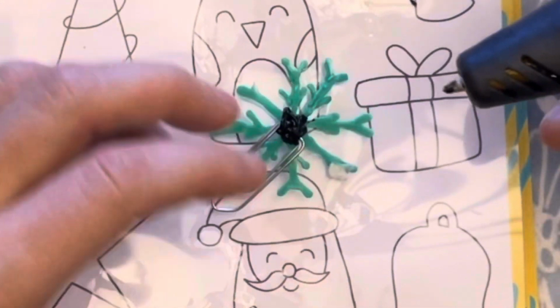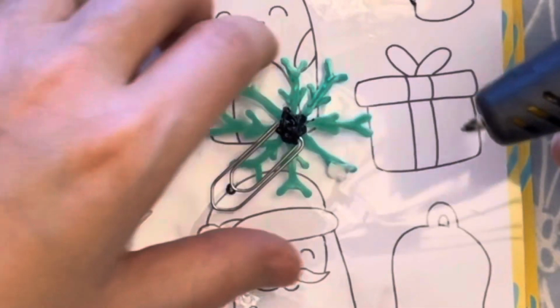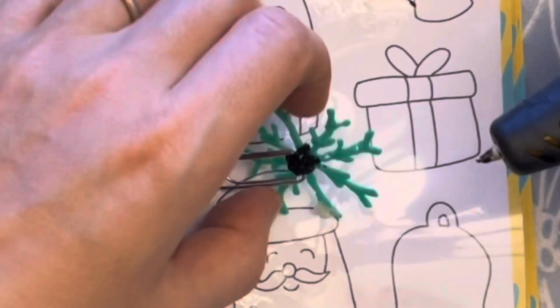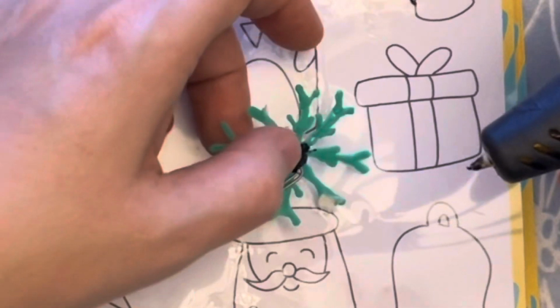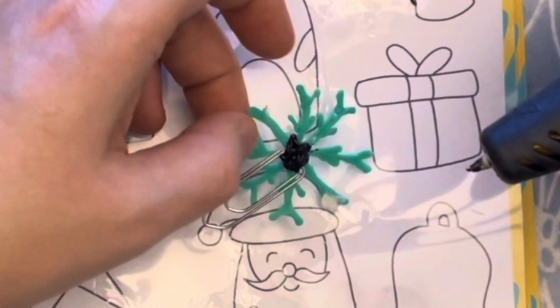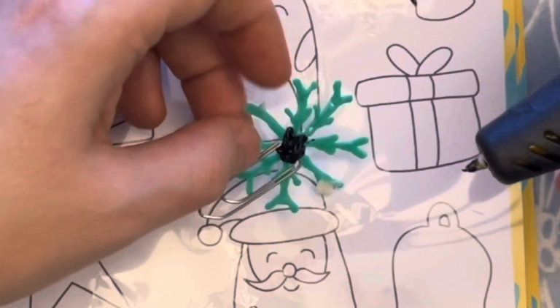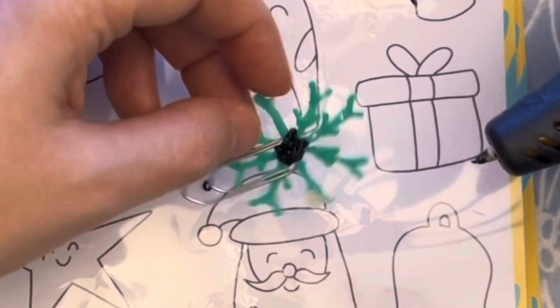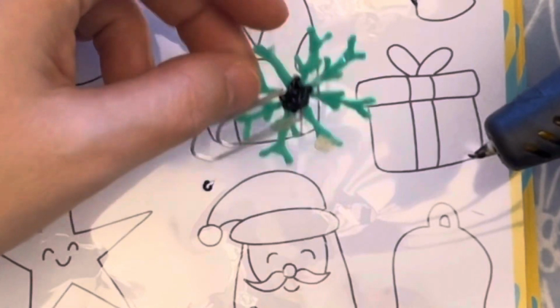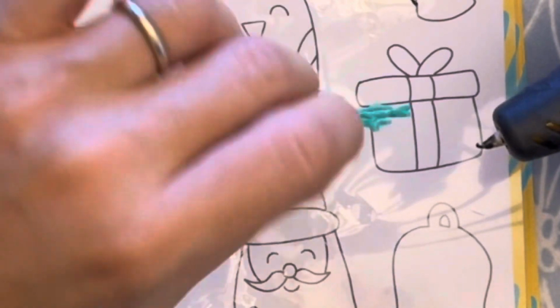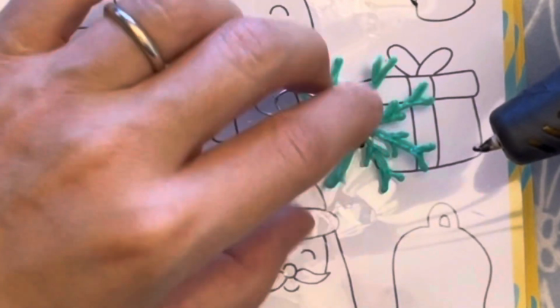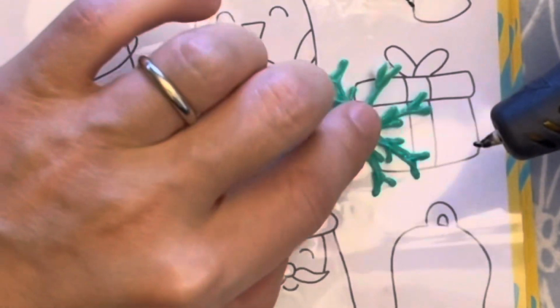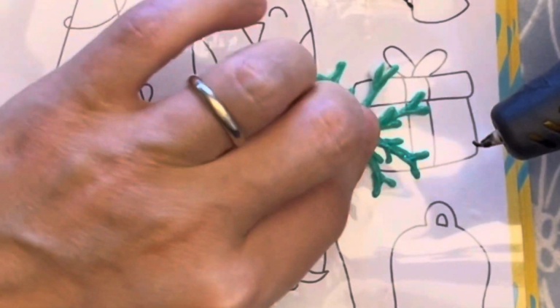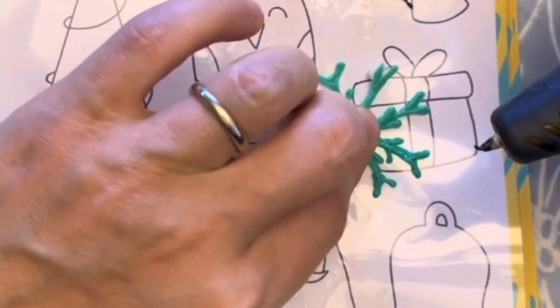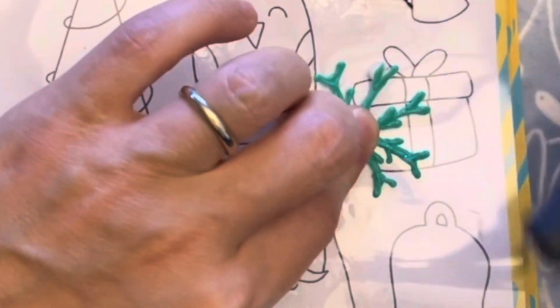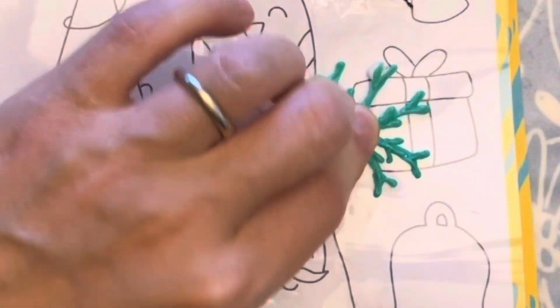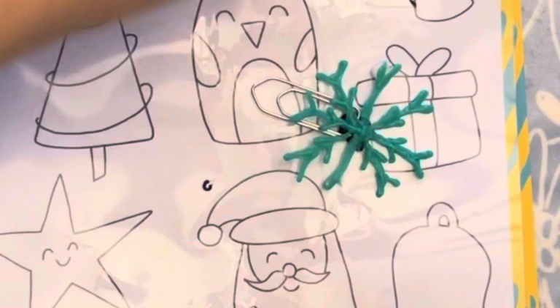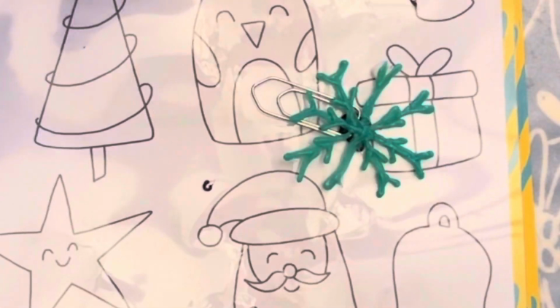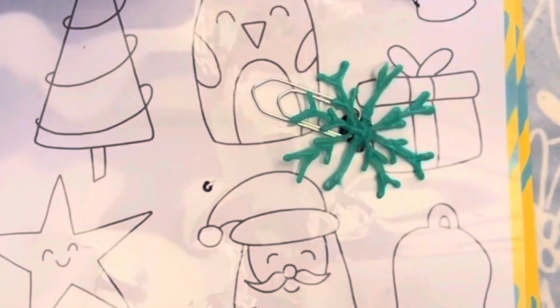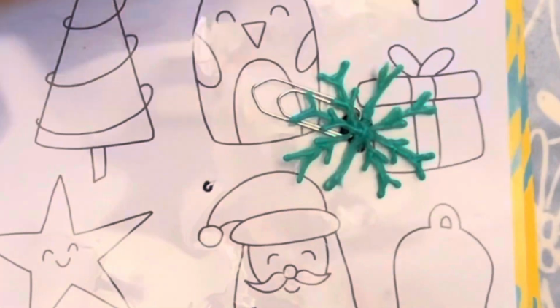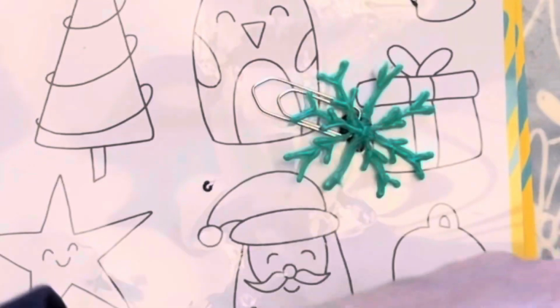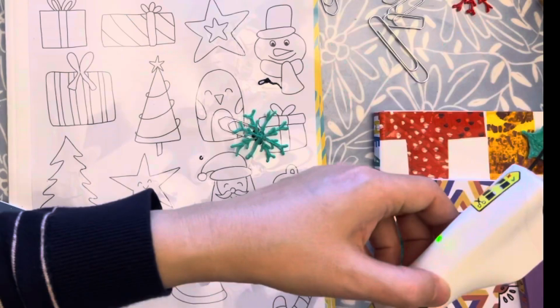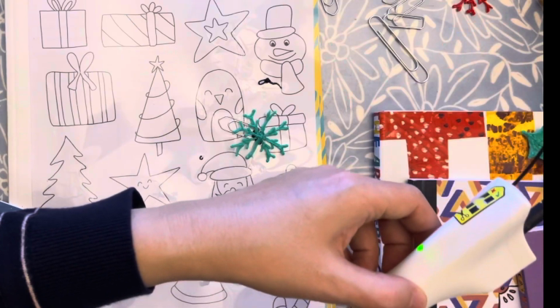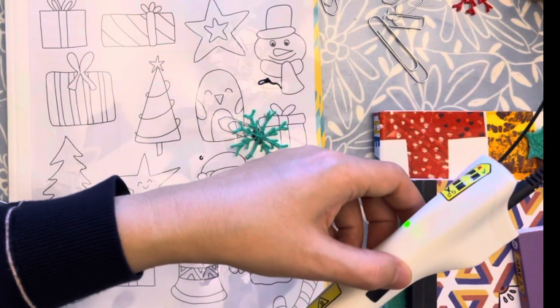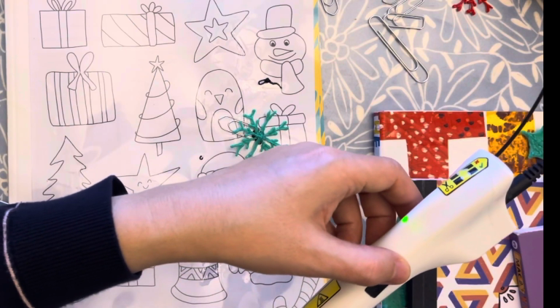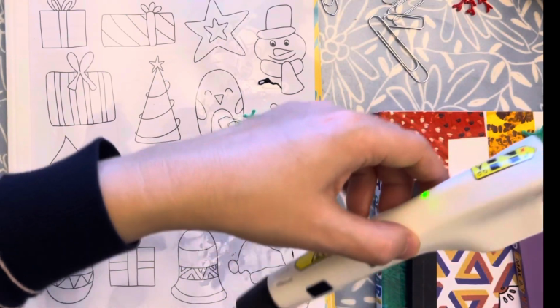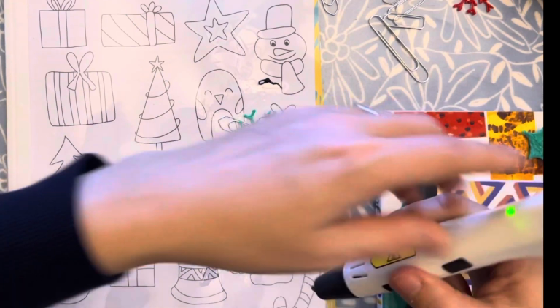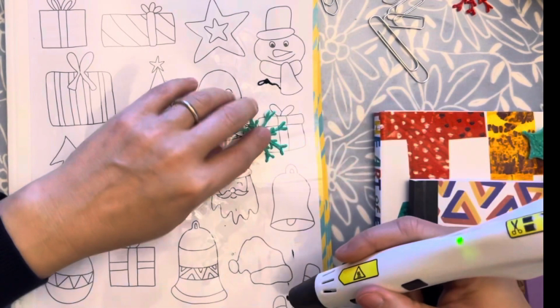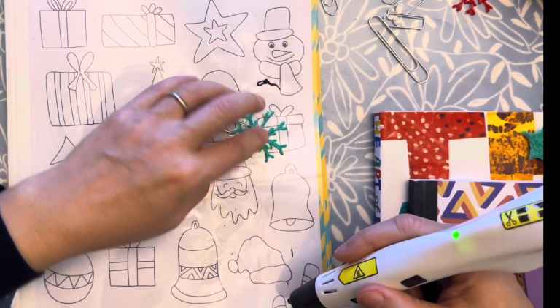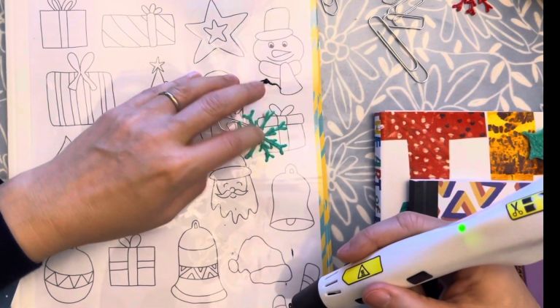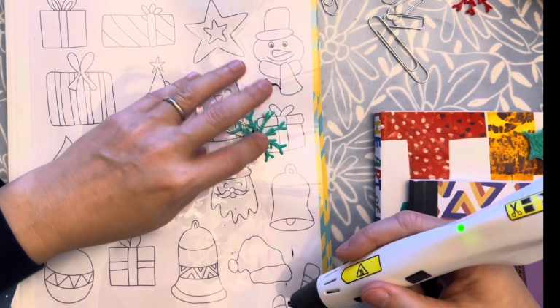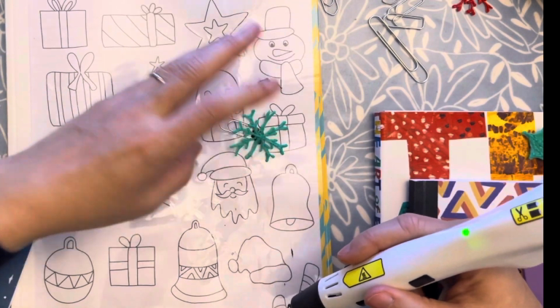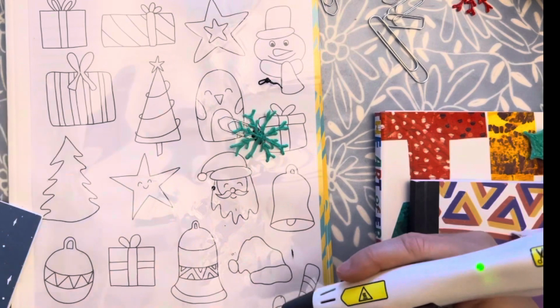If you want to flatten this part instead of touching it directly — something I sometimes do — I will just press it on my transparent foil. Let me move my monkey and just leave it there for a little bit.